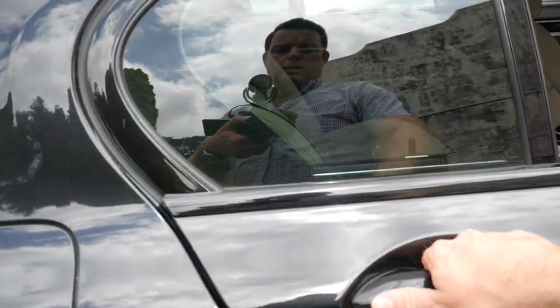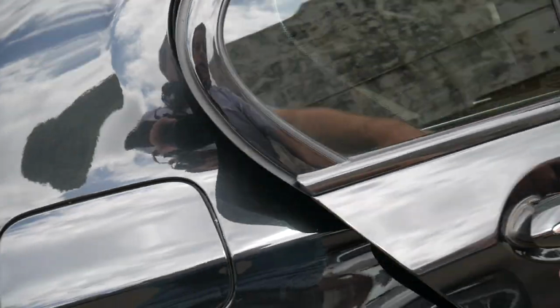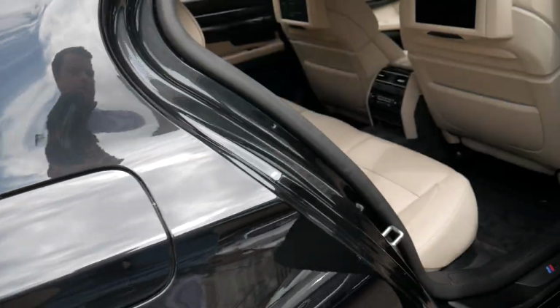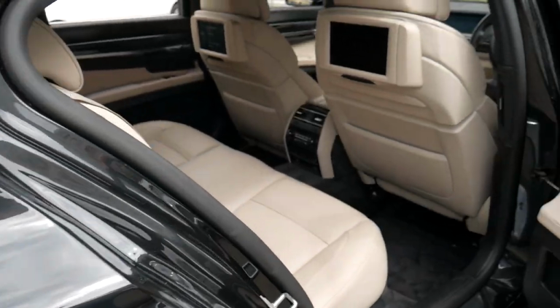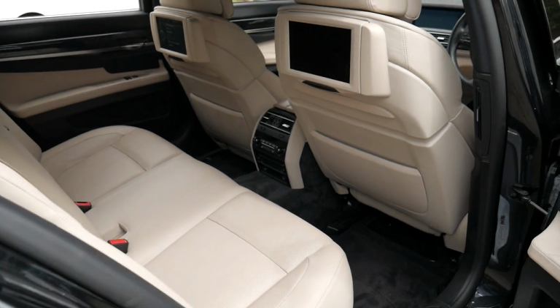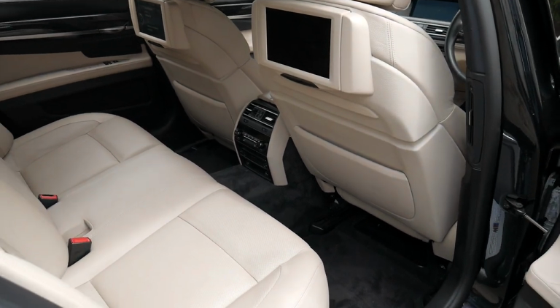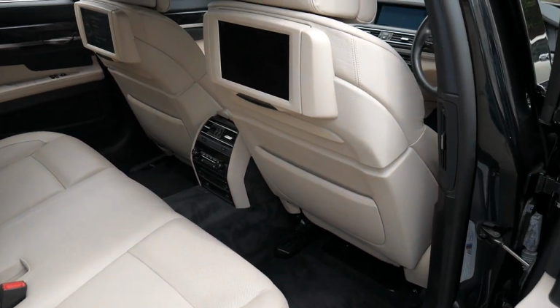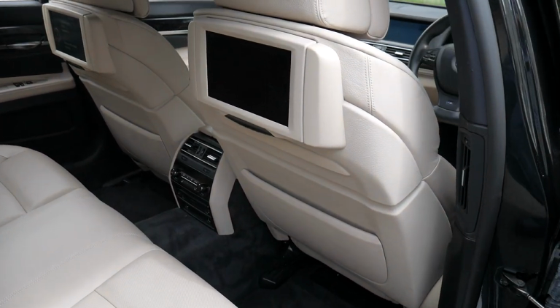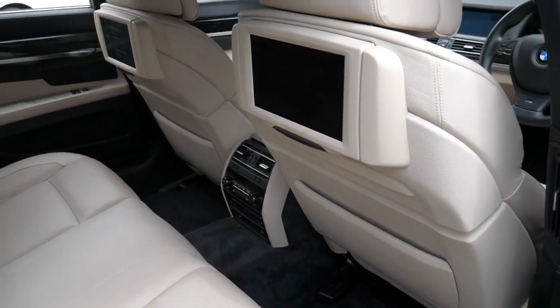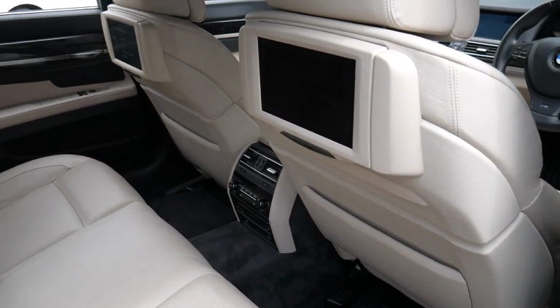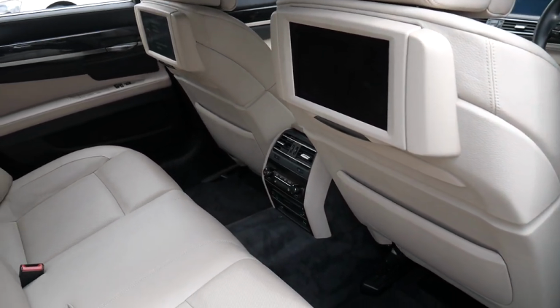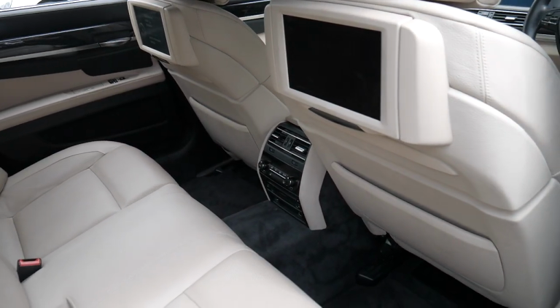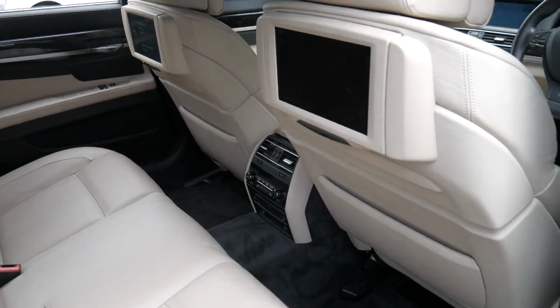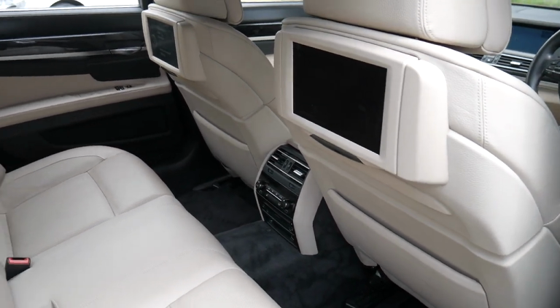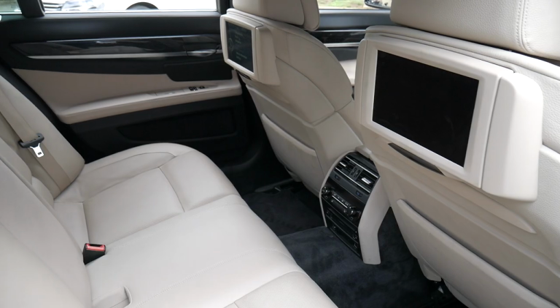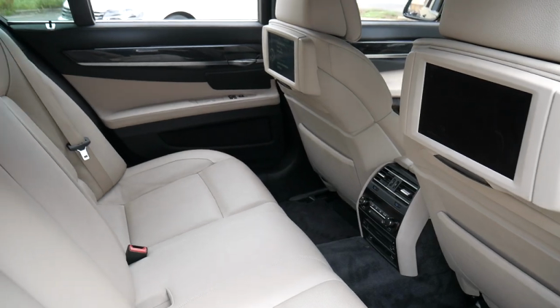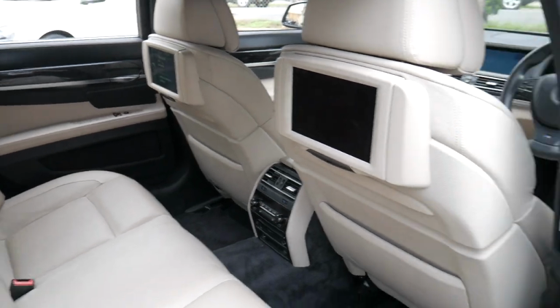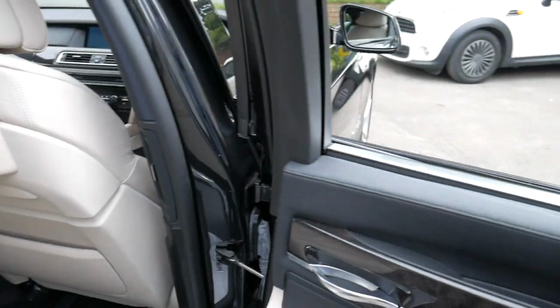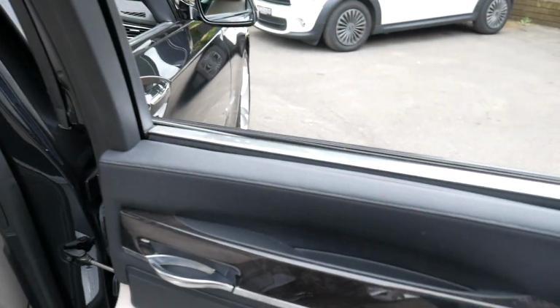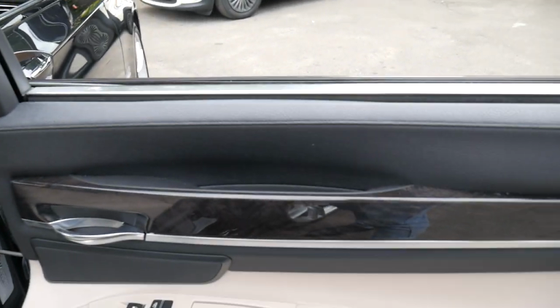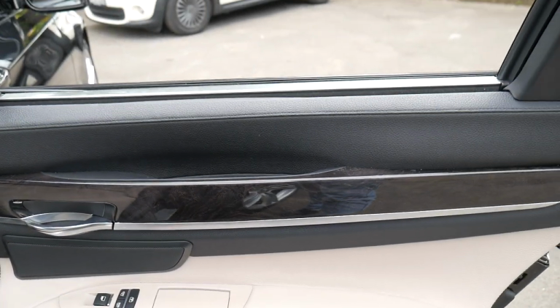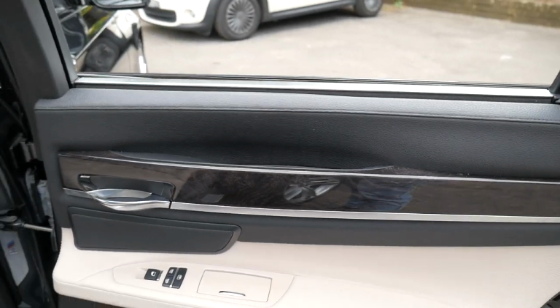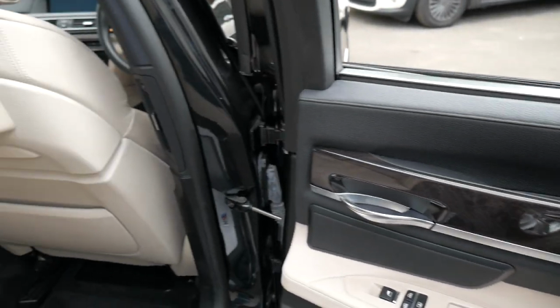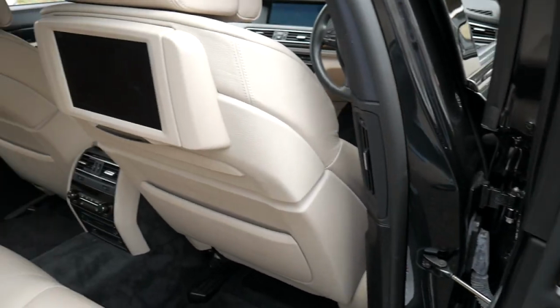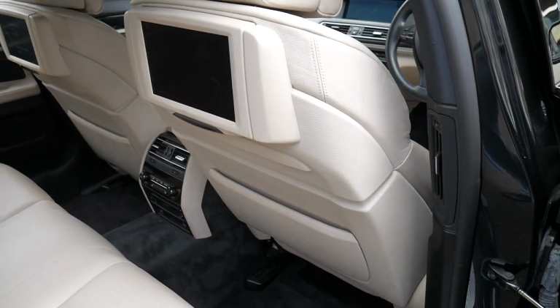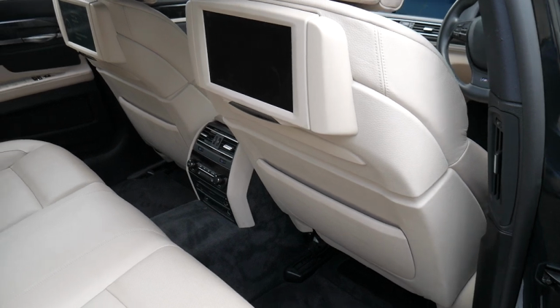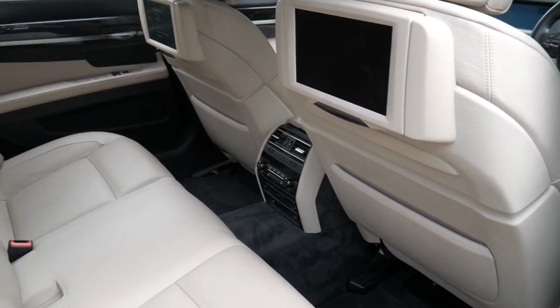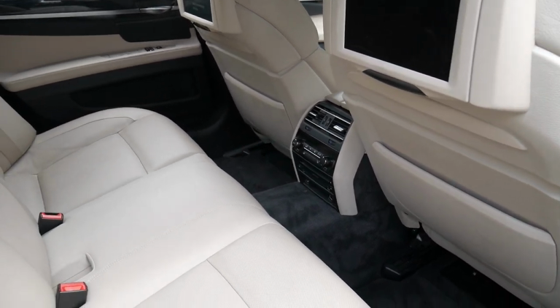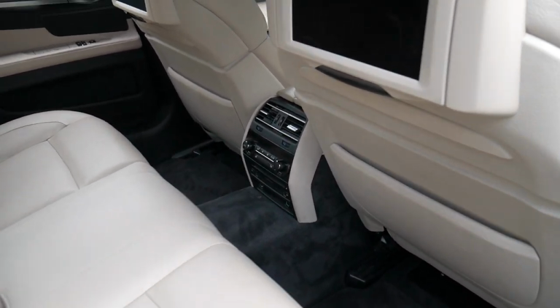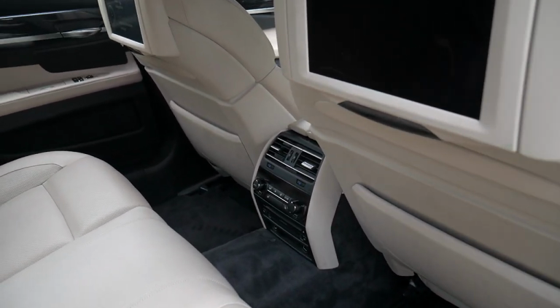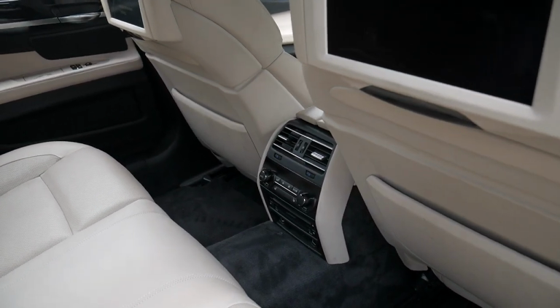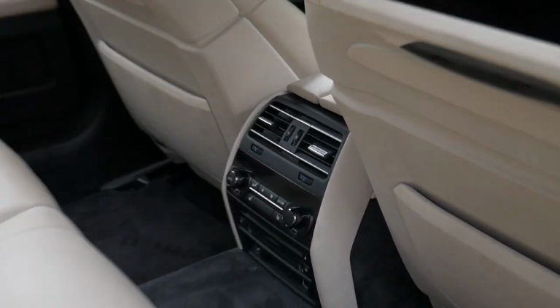It has a rear blind and you can see it's got factory rear entertainment. It's also got blinds in the back doors as well, and you've even got rear air conditioning controls.